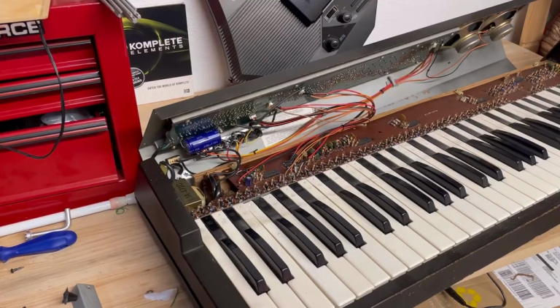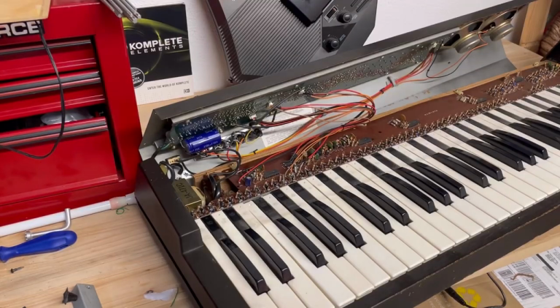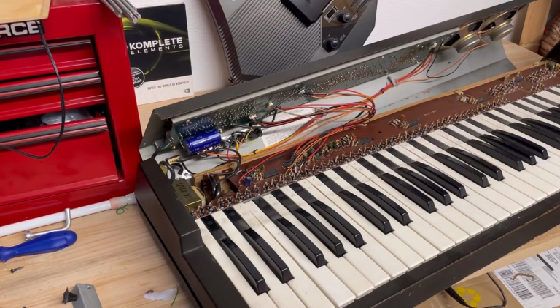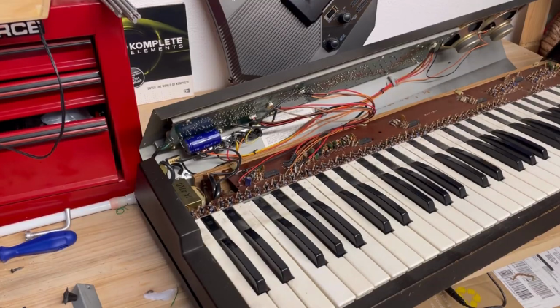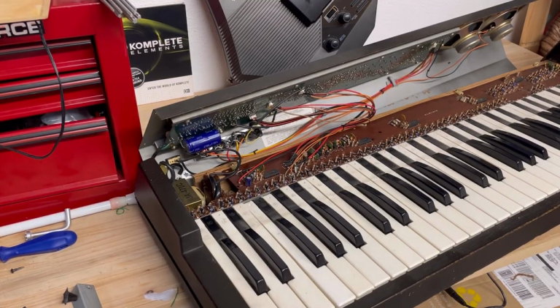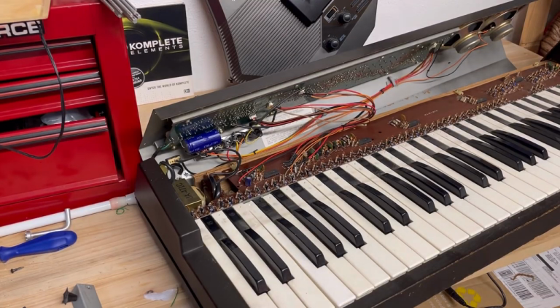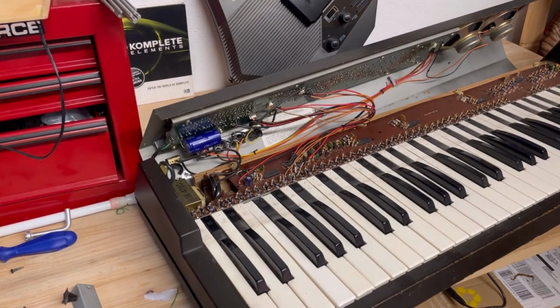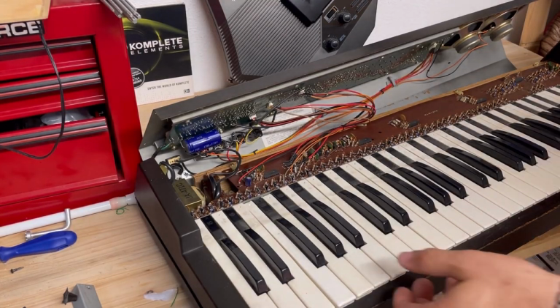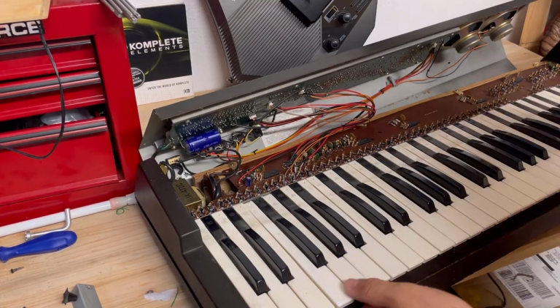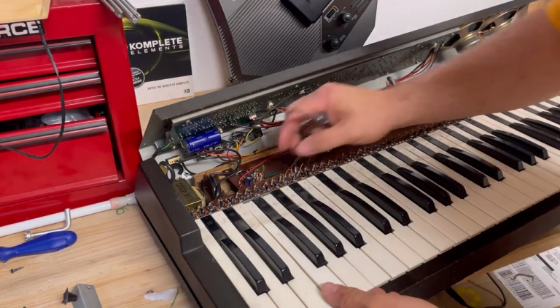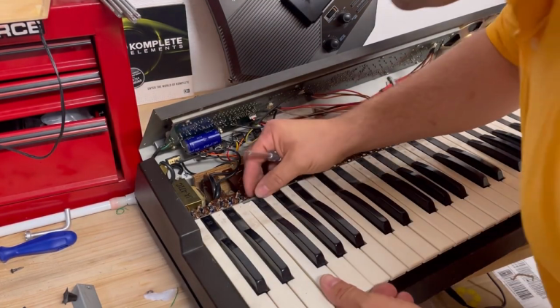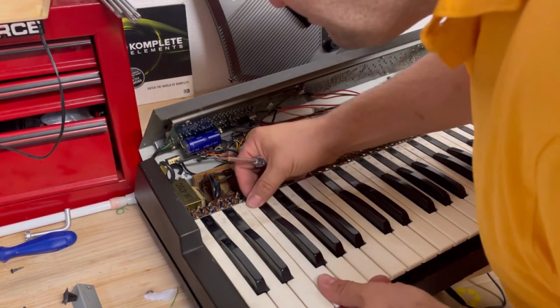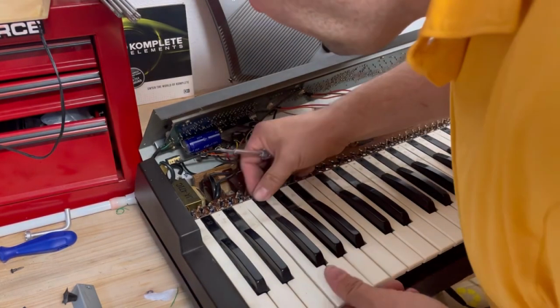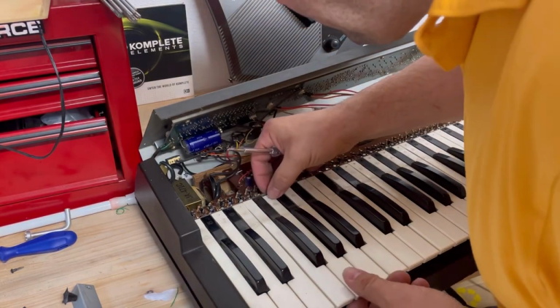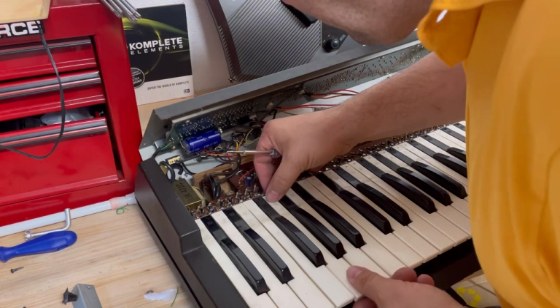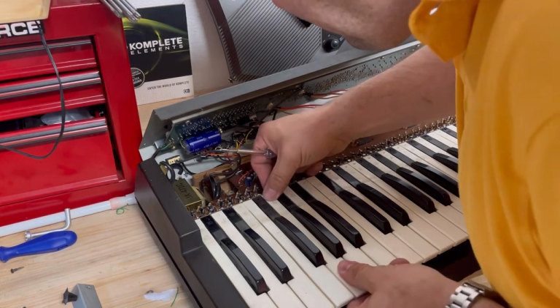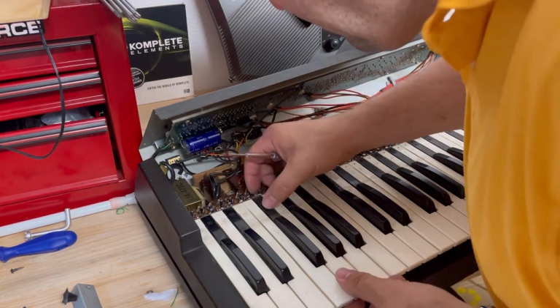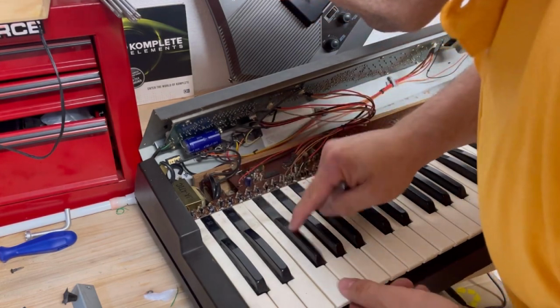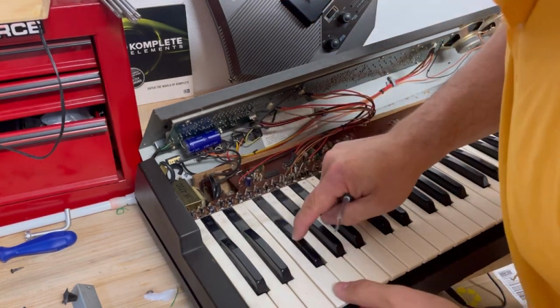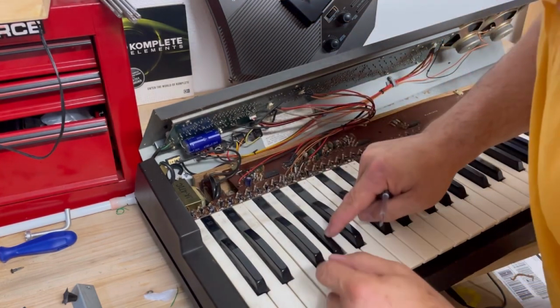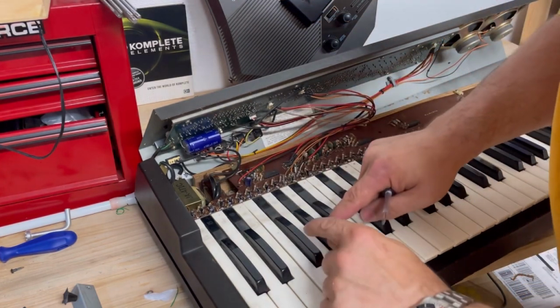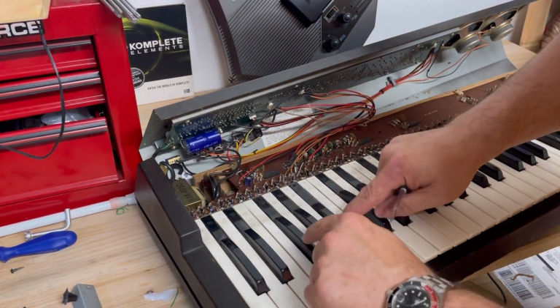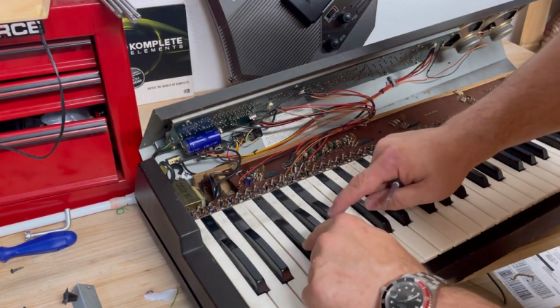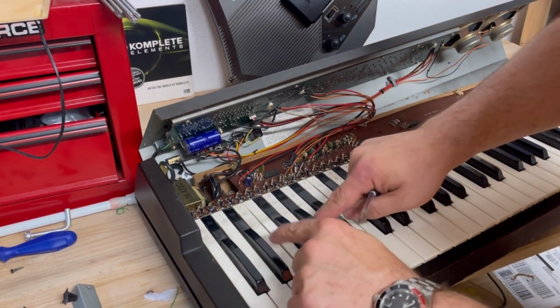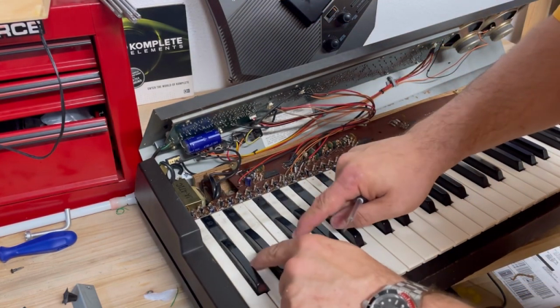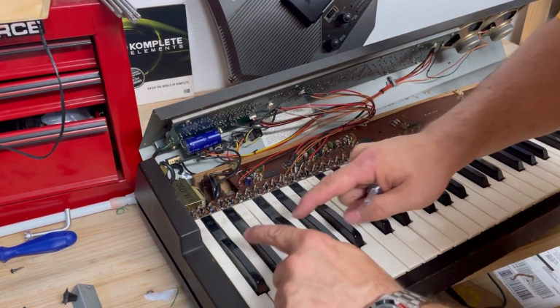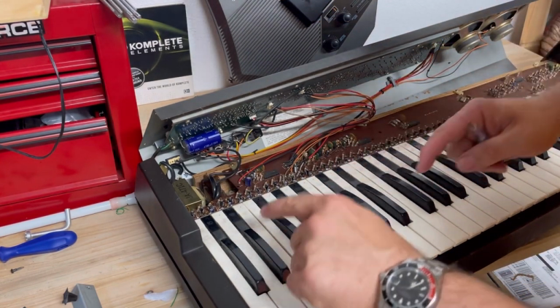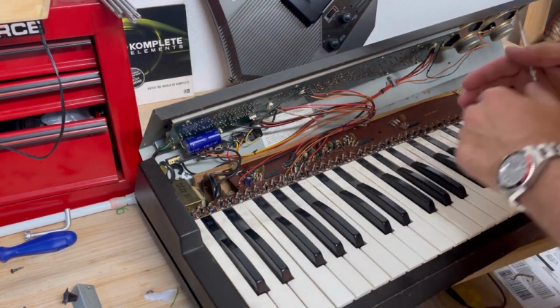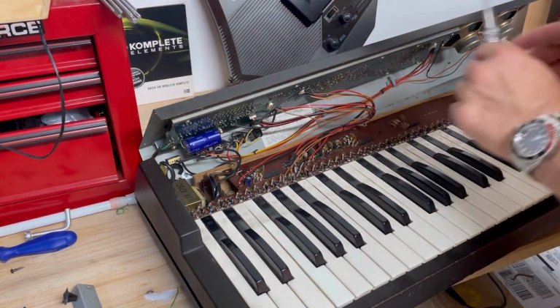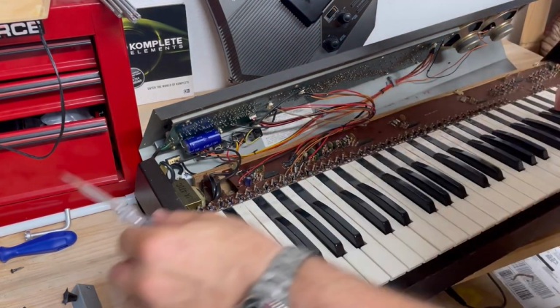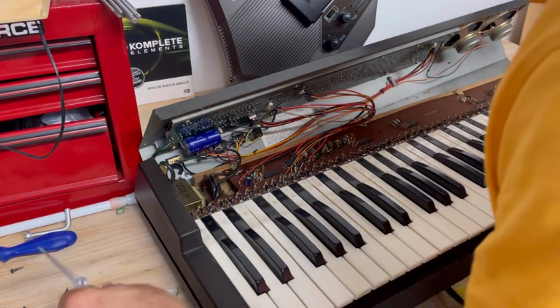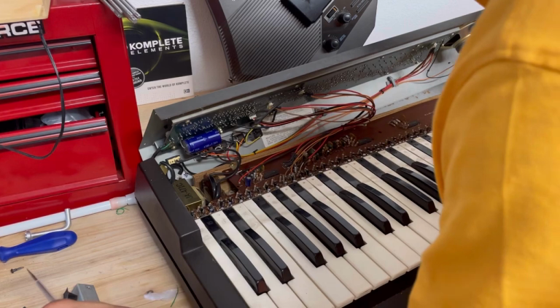Here I'm giving some final adjustments to make sure all the keys are seated correctly in the rack, and you can see they all spring as expected.